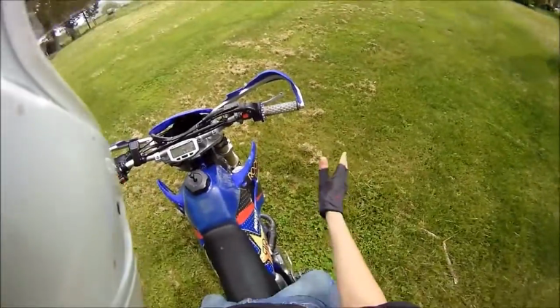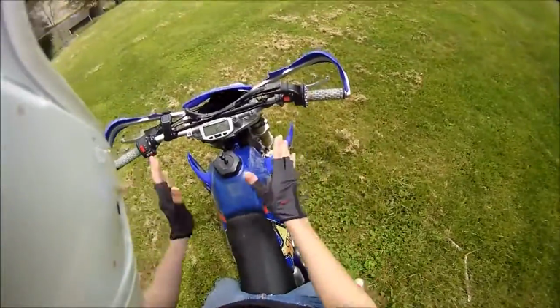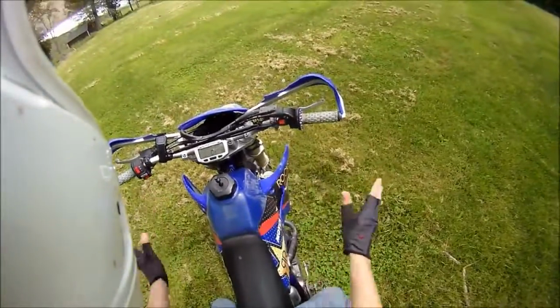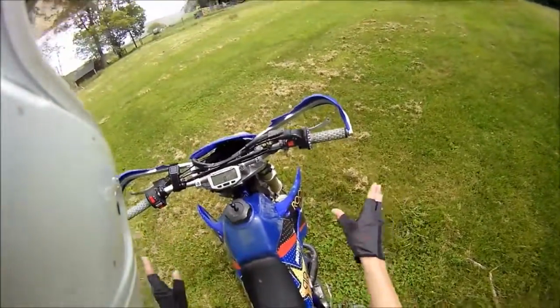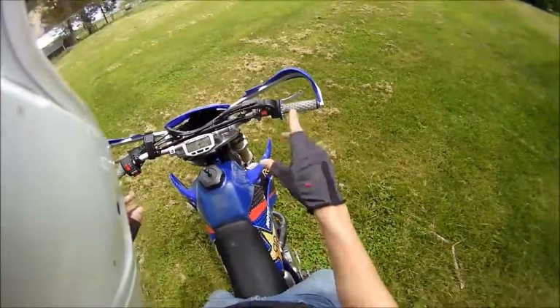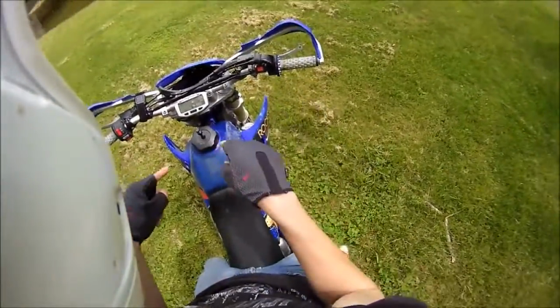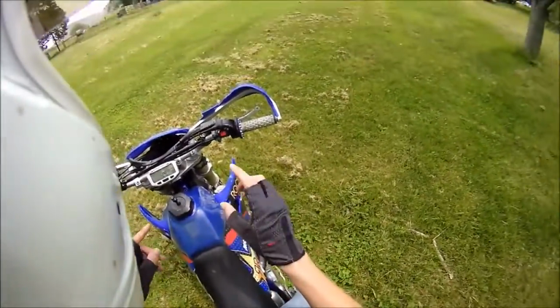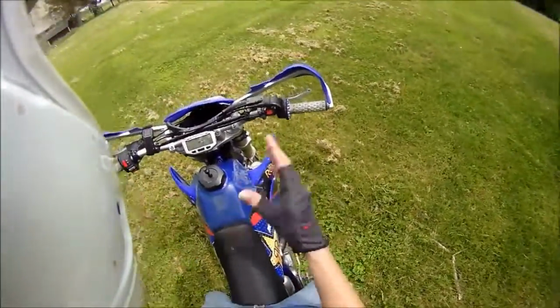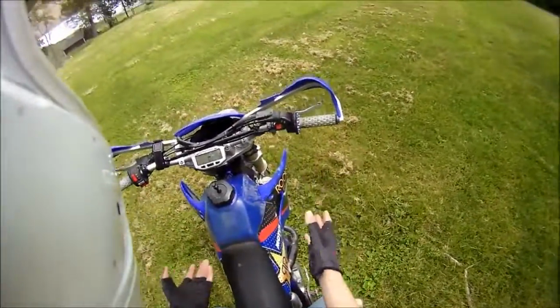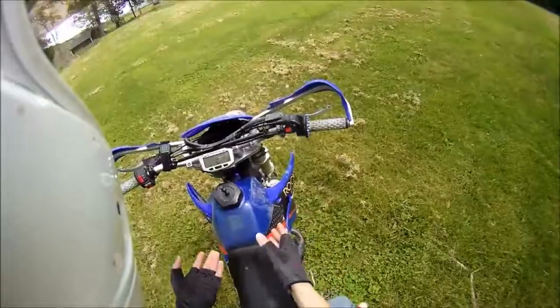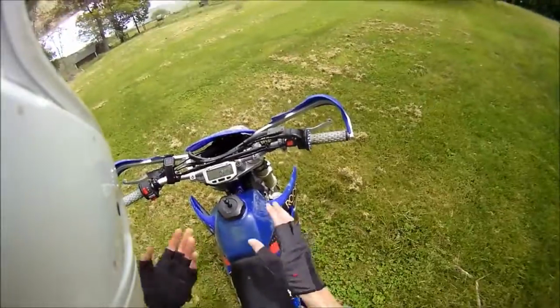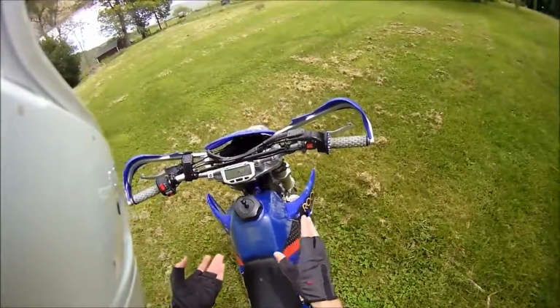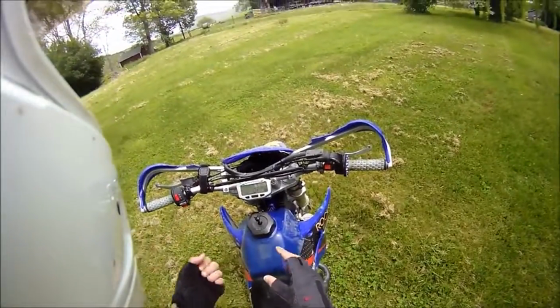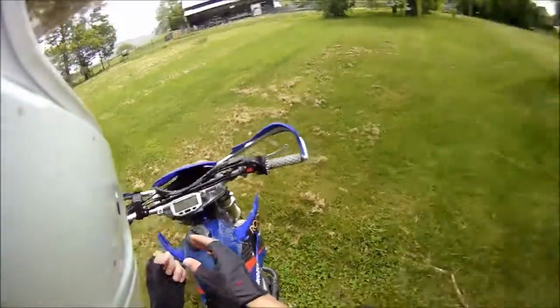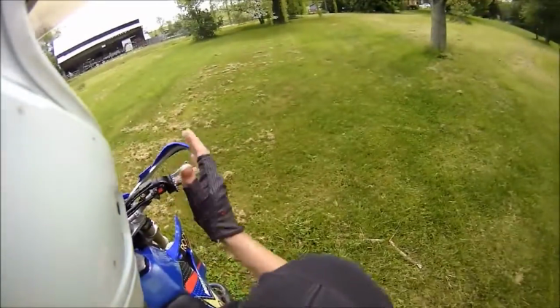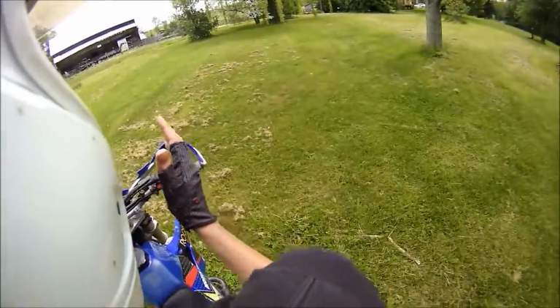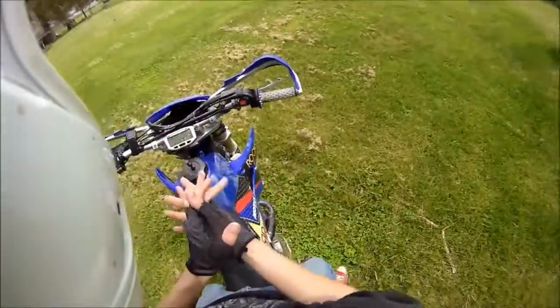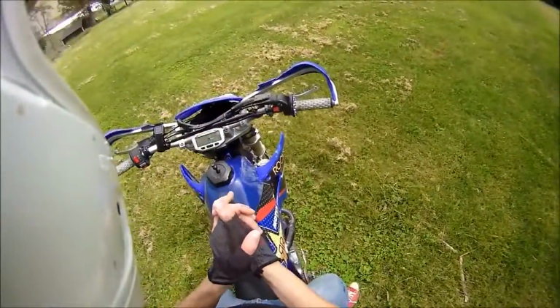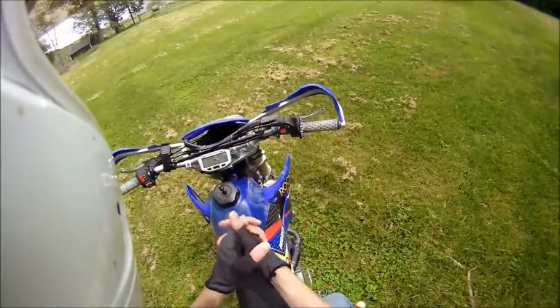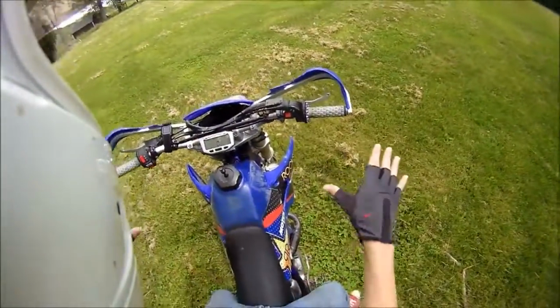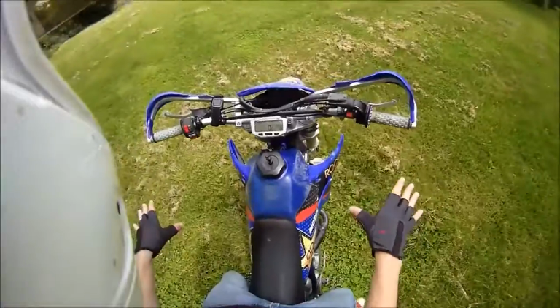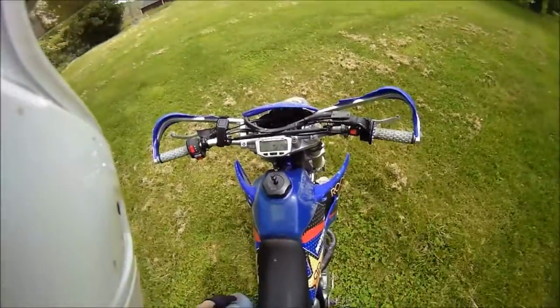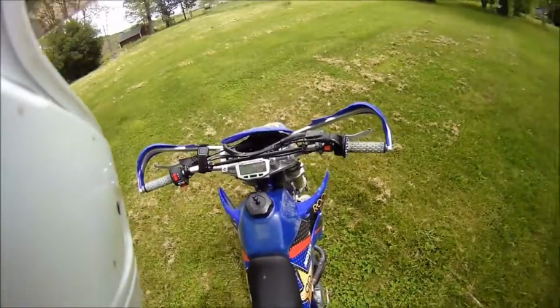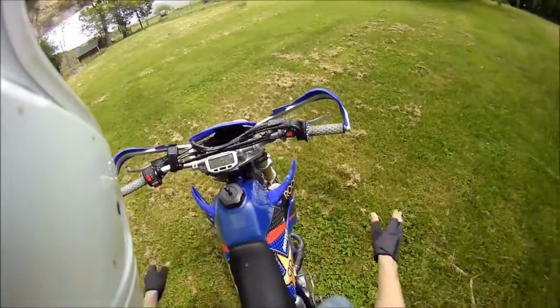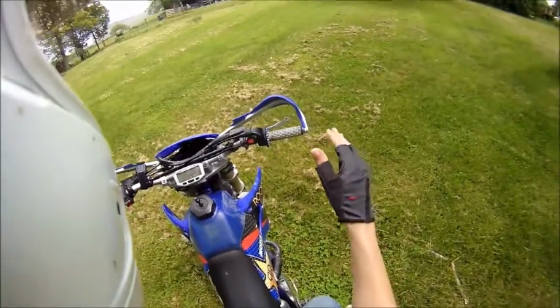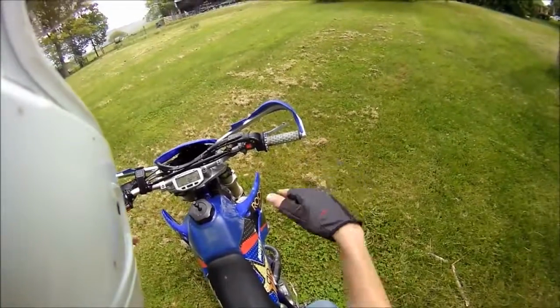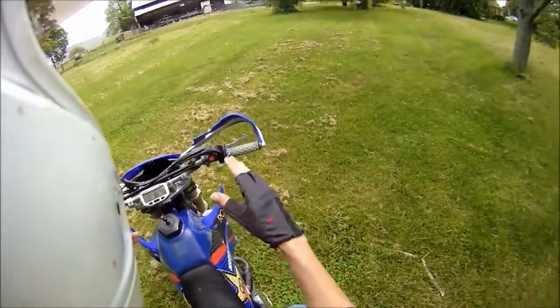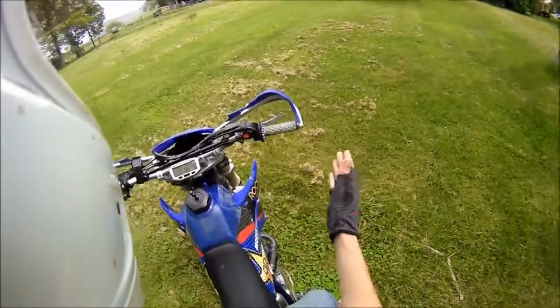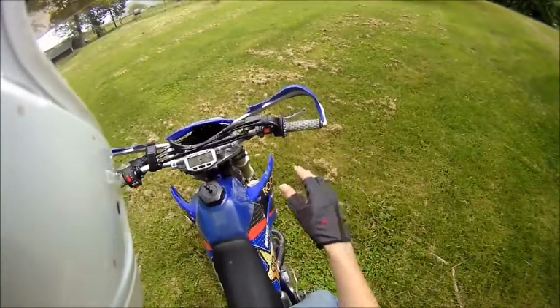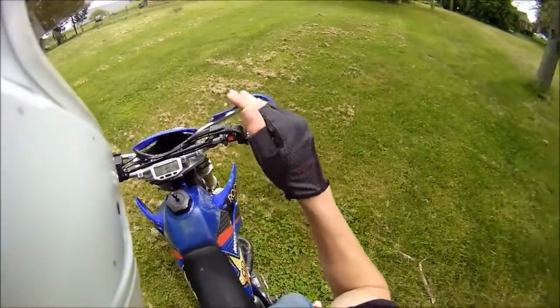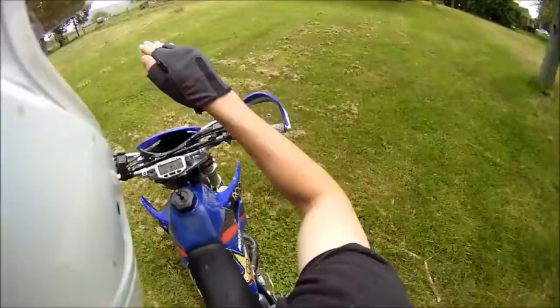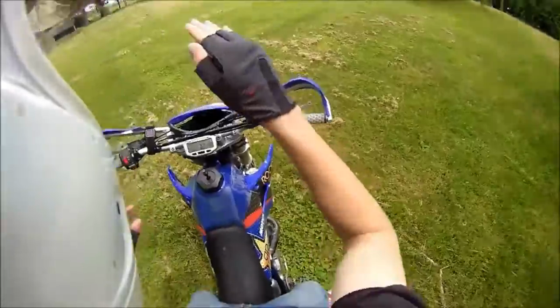I'll go ahead and say it right off the bat. This tutorial is aimed at dirt bikes. You can't really do this with a super sport. The biggest reason for which is you need to do it off-road. Find a preferably off-road, slightly uphill gradient.